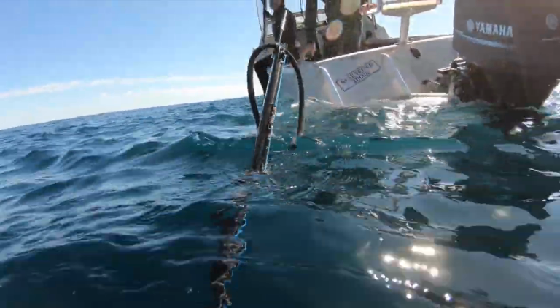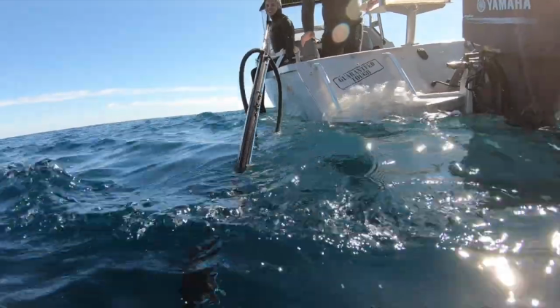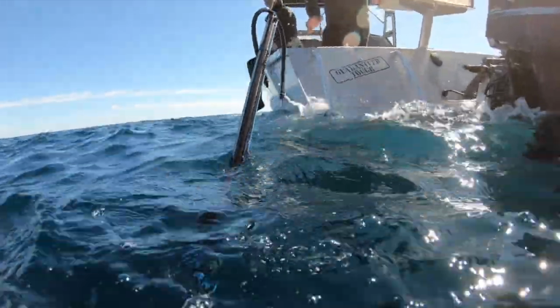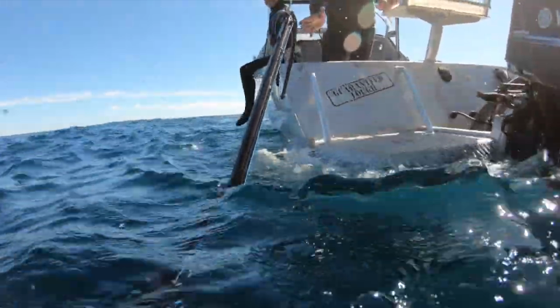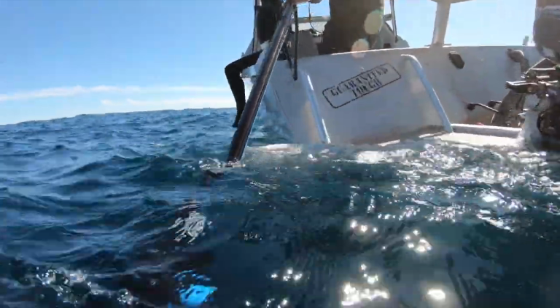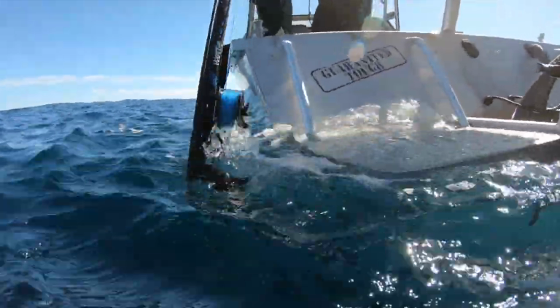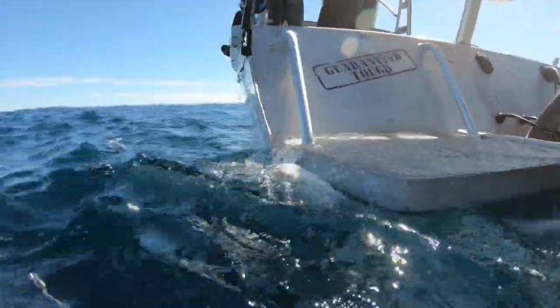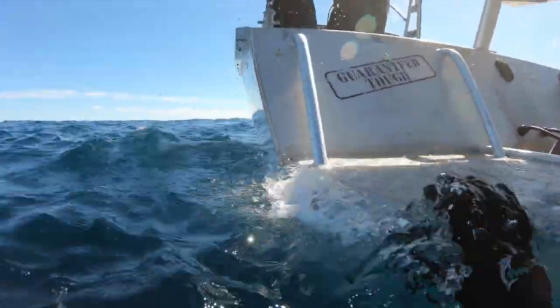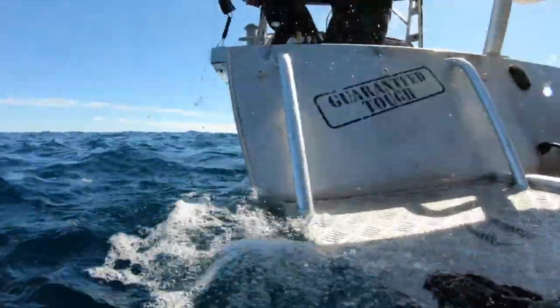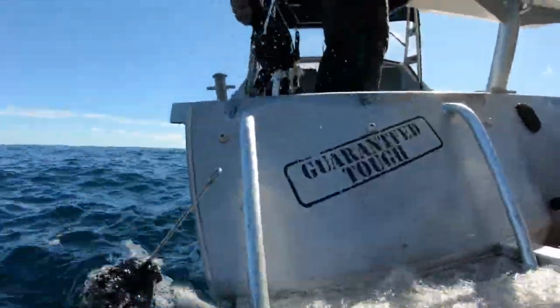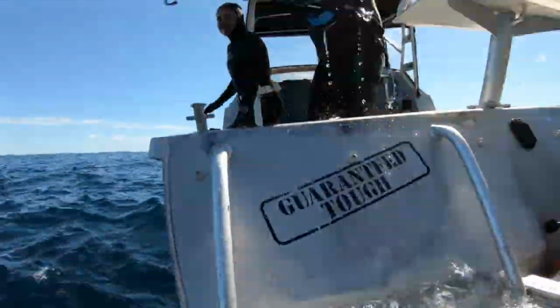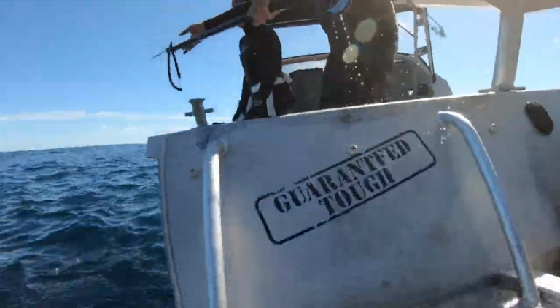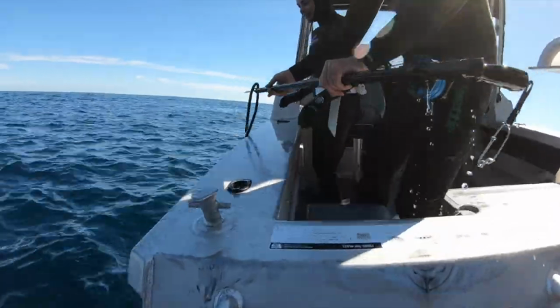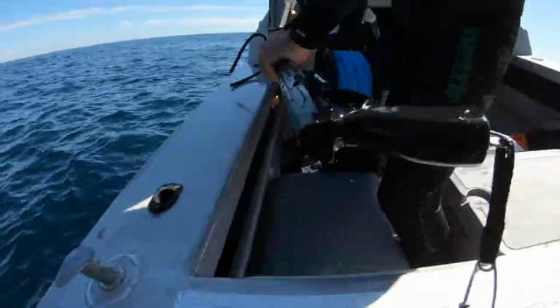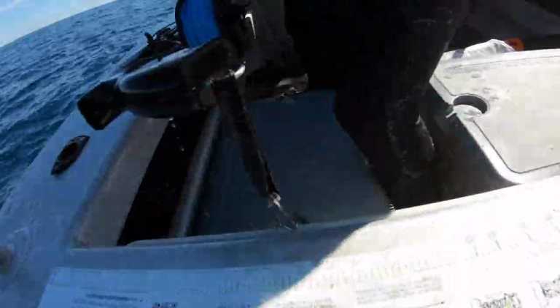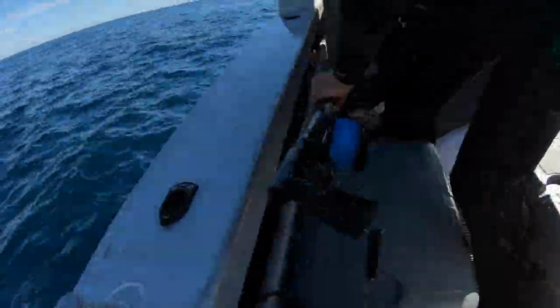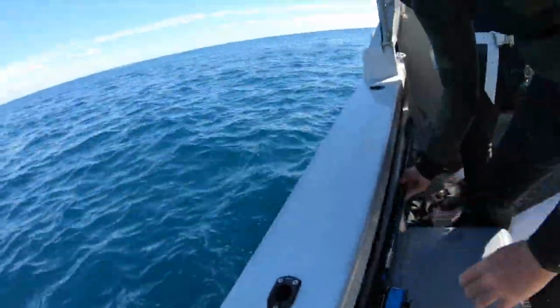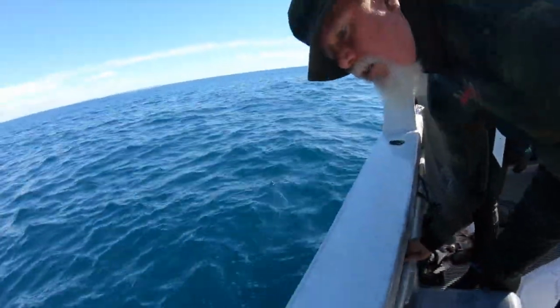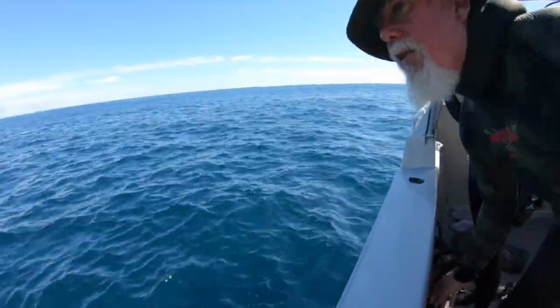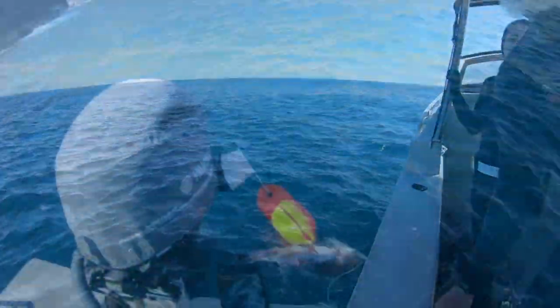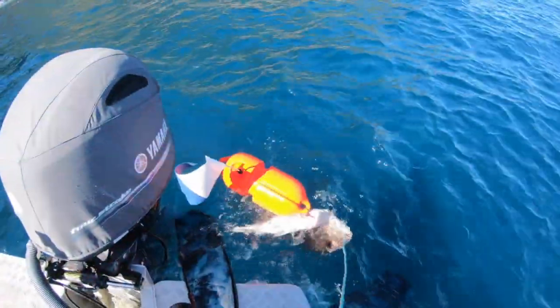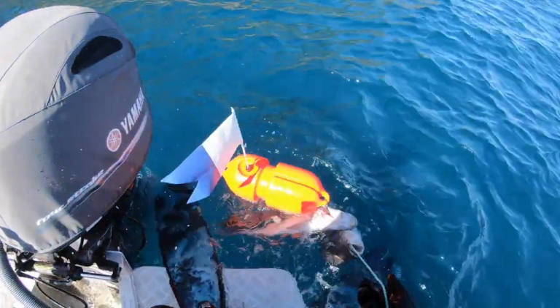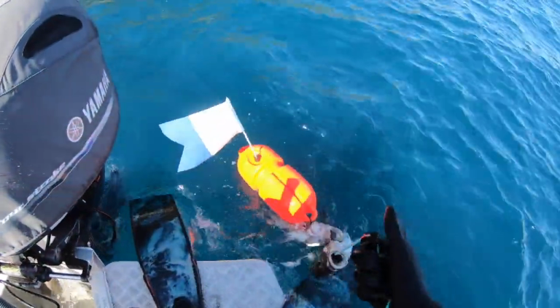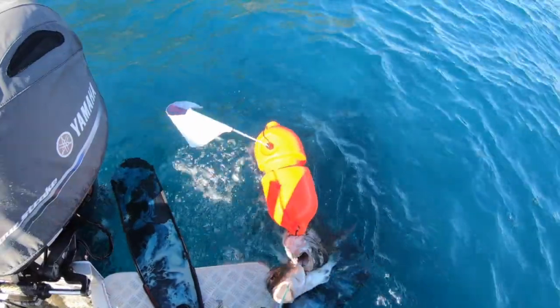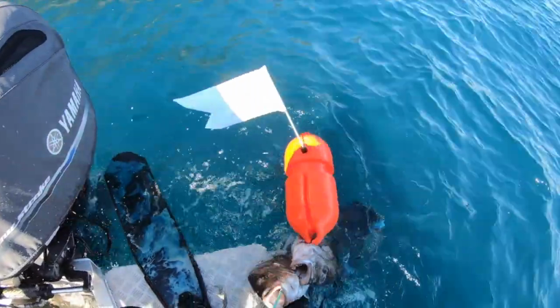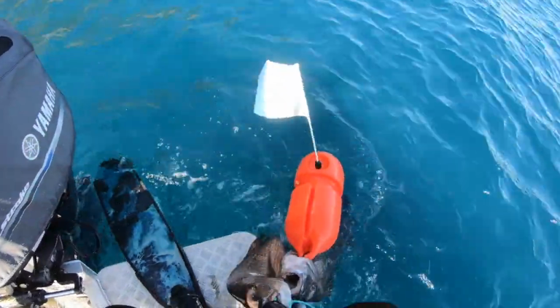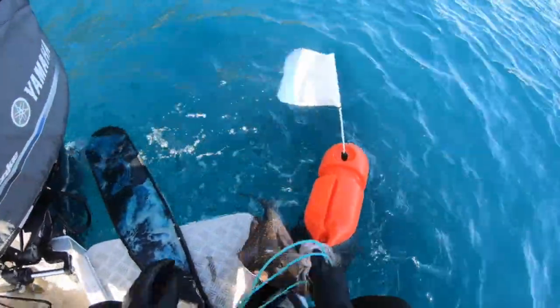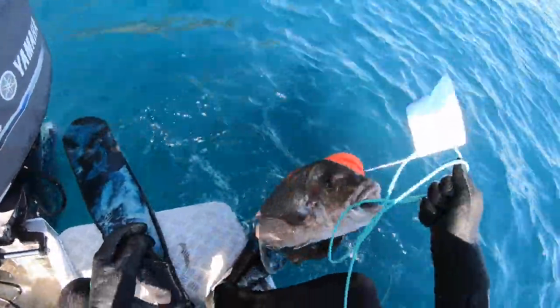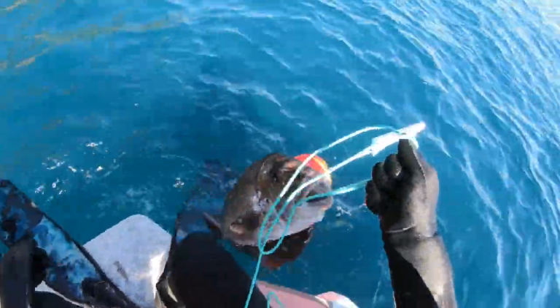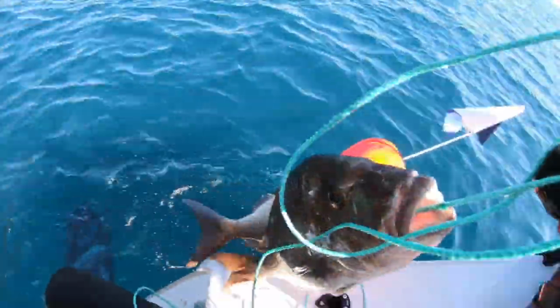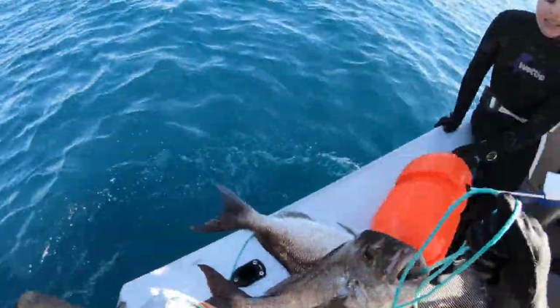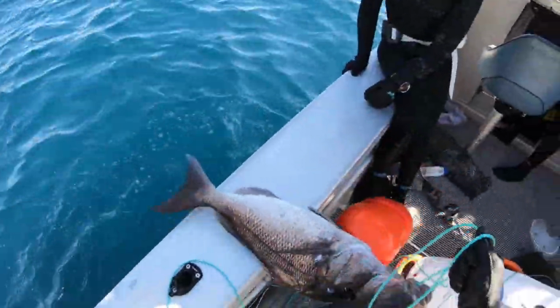Not long after I get picked up by the boat — they make me swim way offshore as they don't want me too close to the rocks. I've got a couple of nice healthy snapper, a good first successful dive.